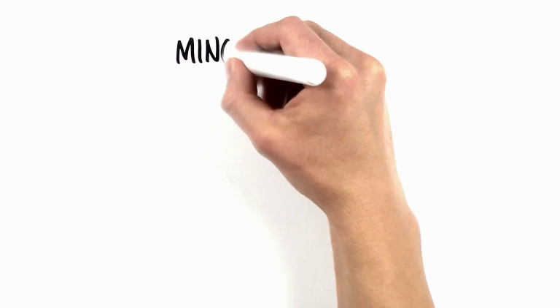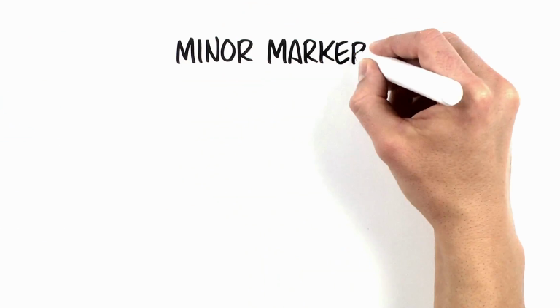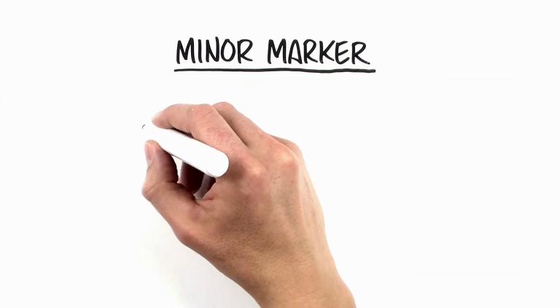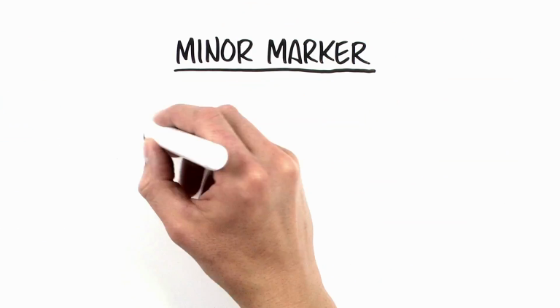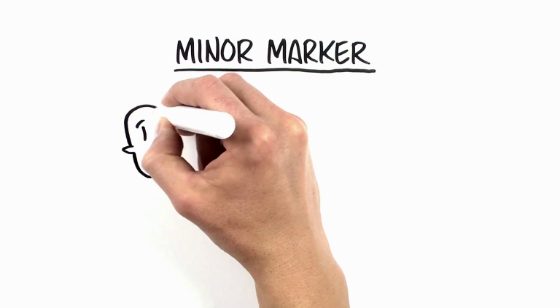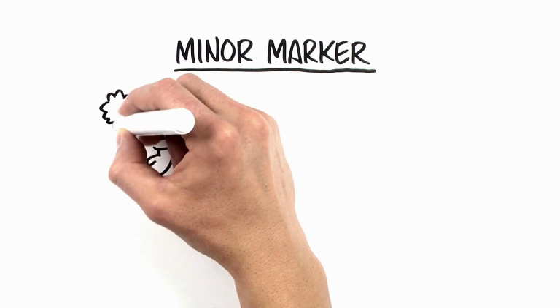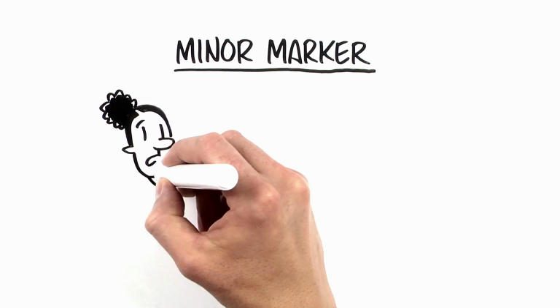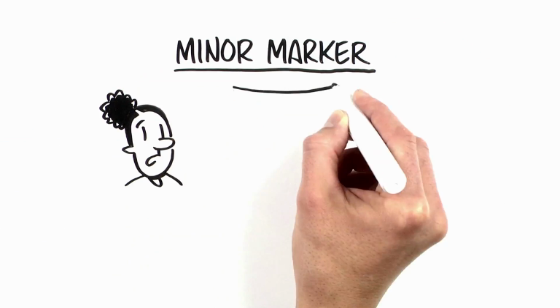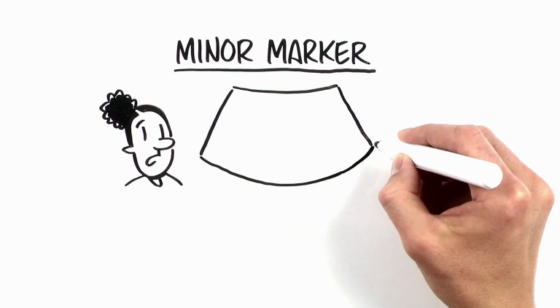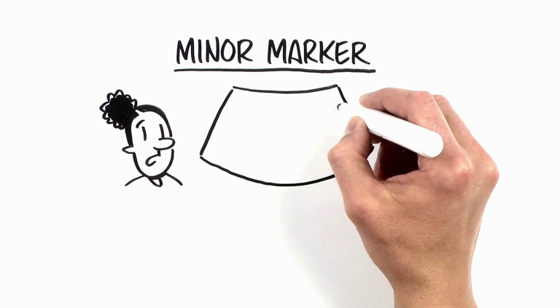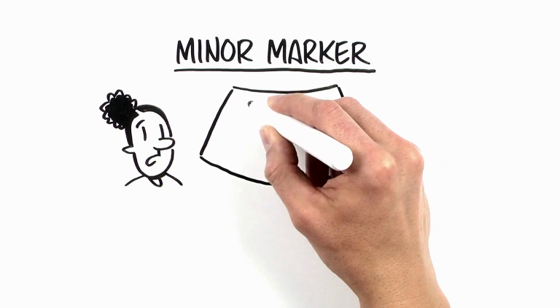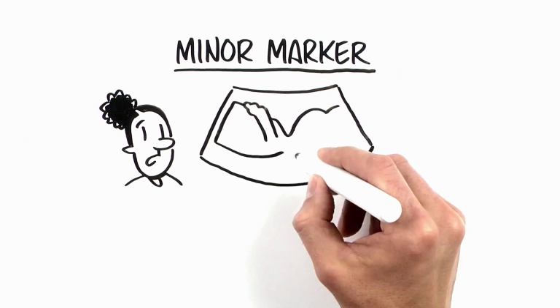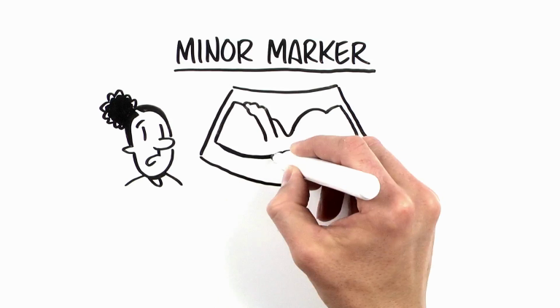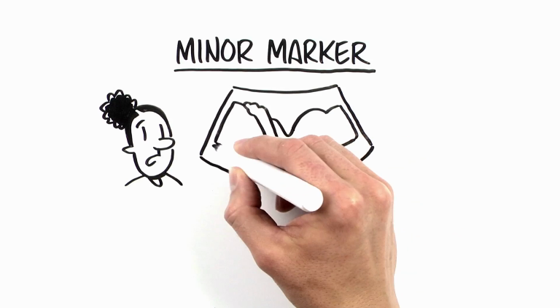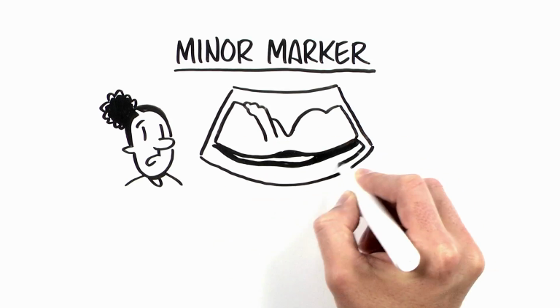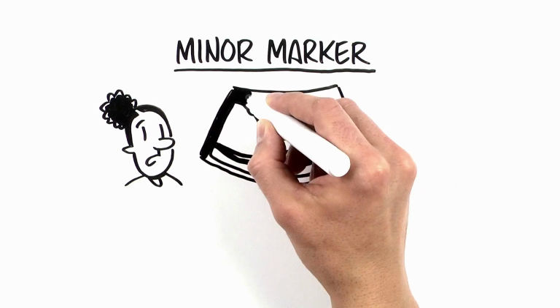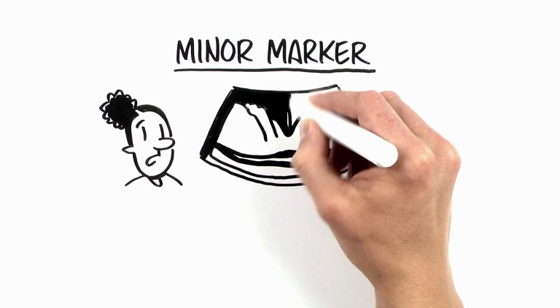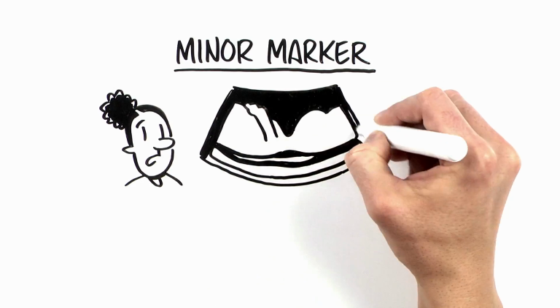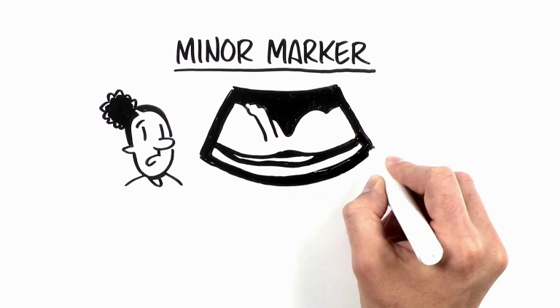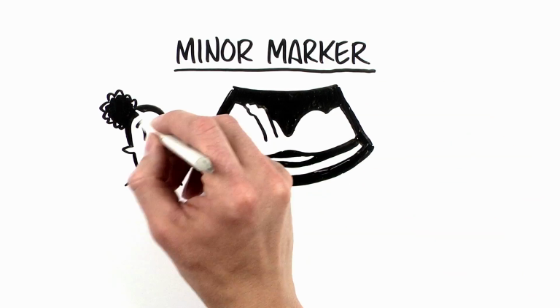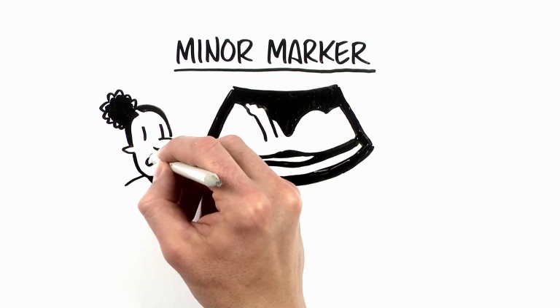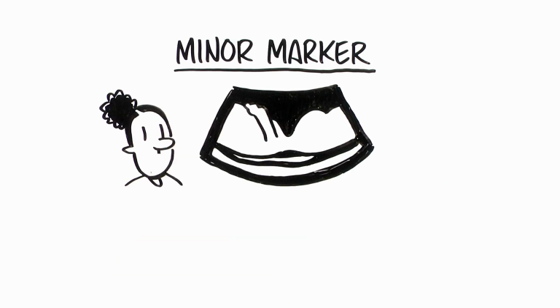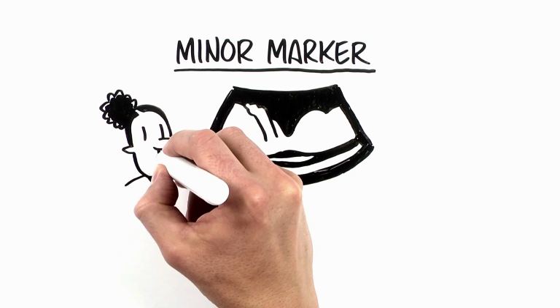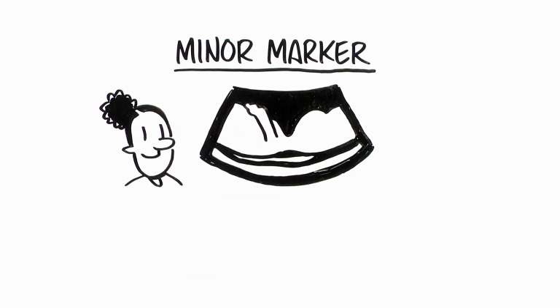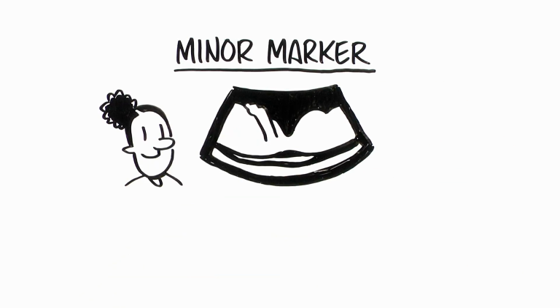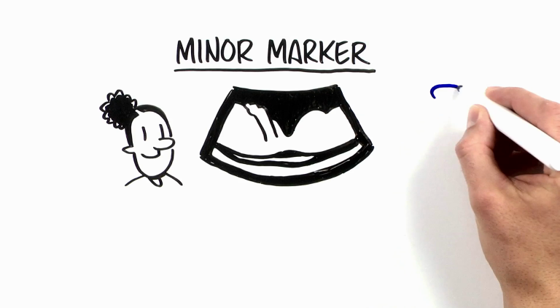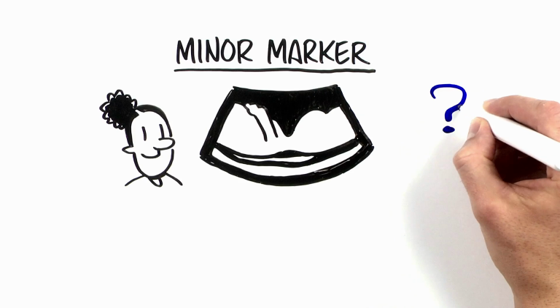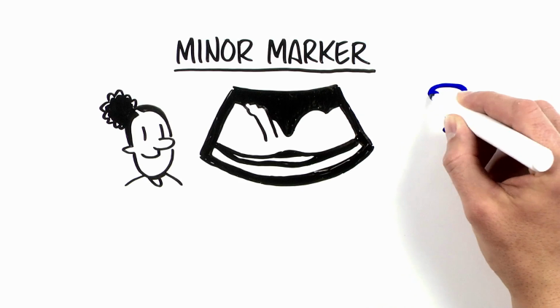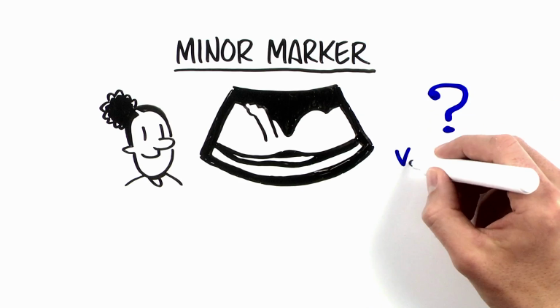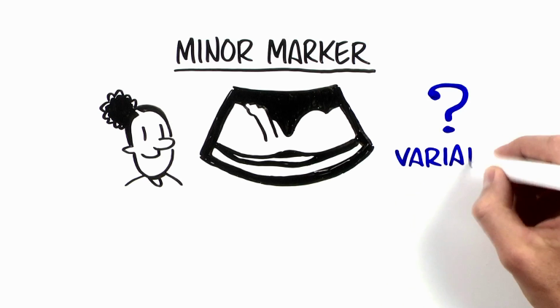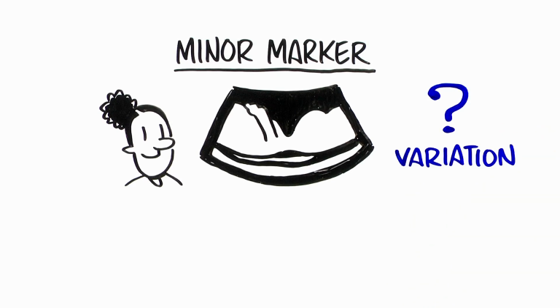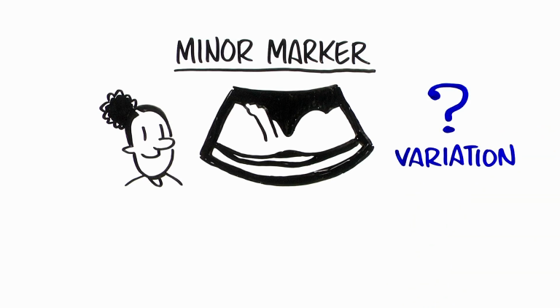A minor marker is a finding on ultrasound that may suggest an increased chance for a certain genetic condition, but by itself does not cause any health concerns. Many times a minor marker is just a variation in normal development.